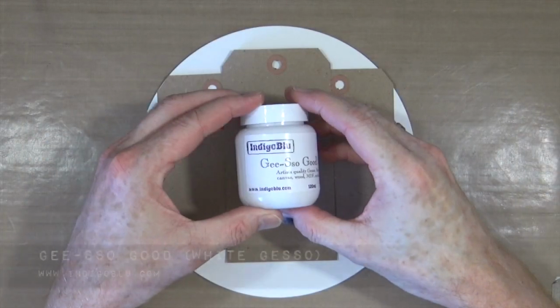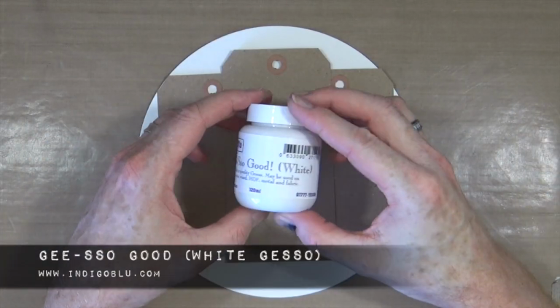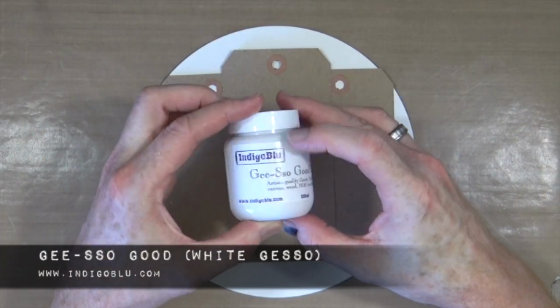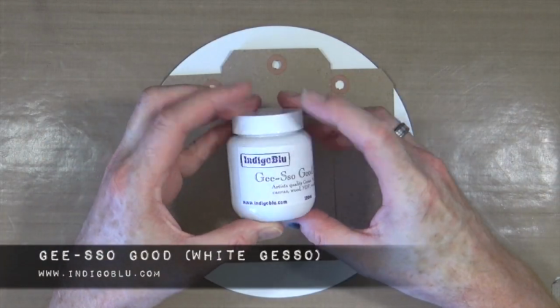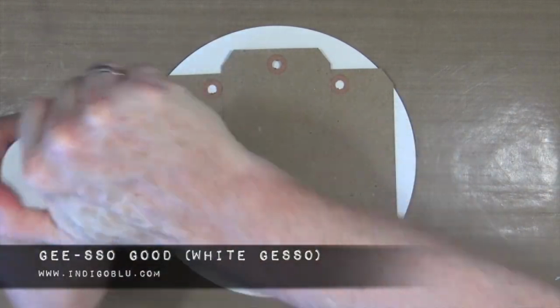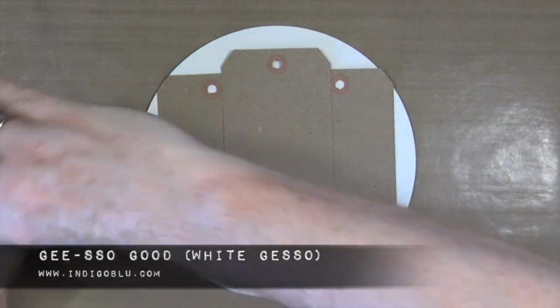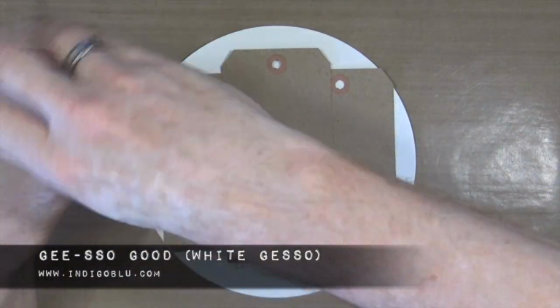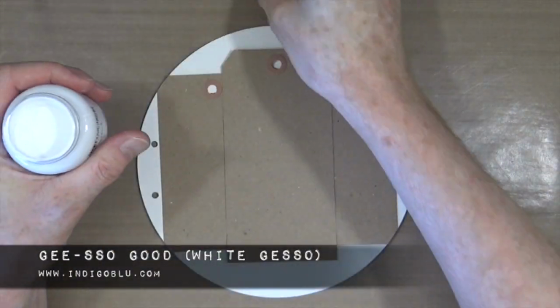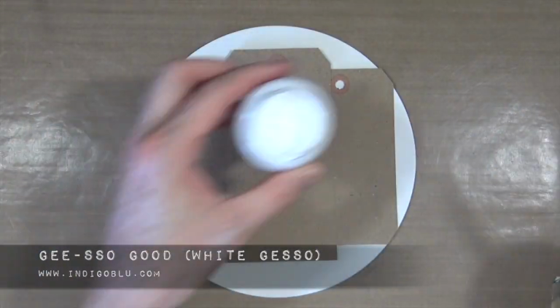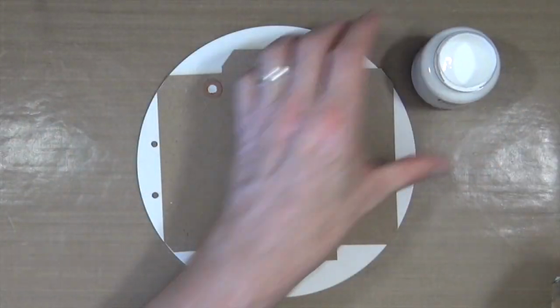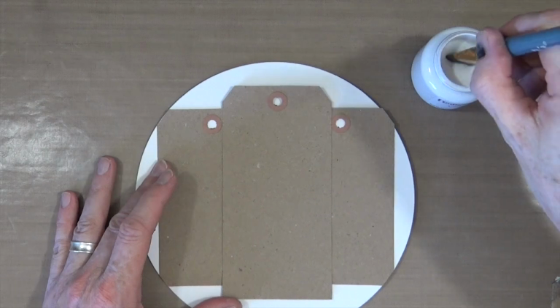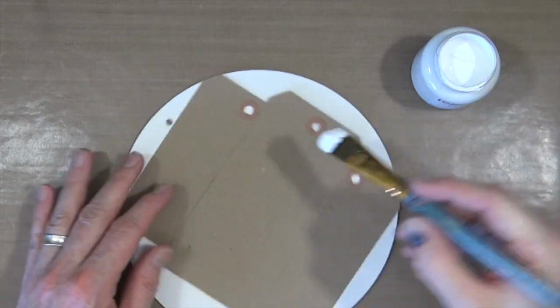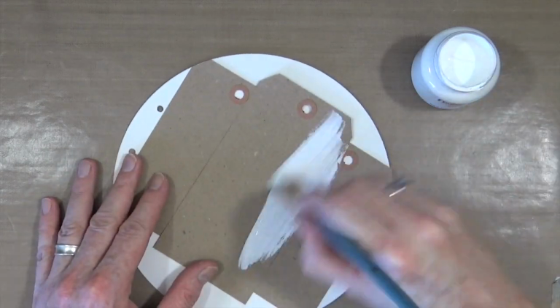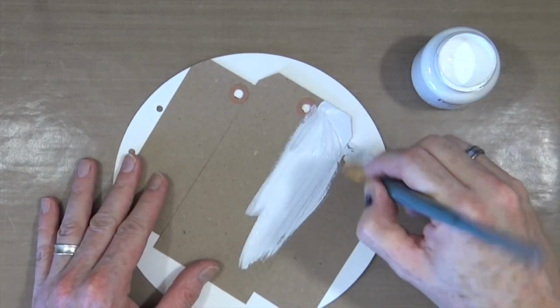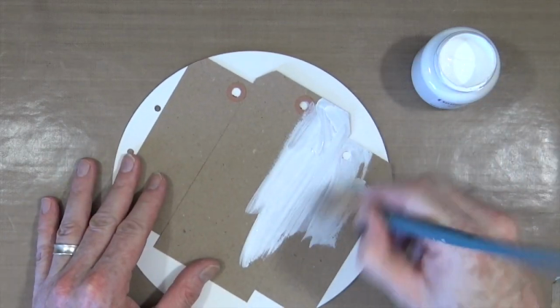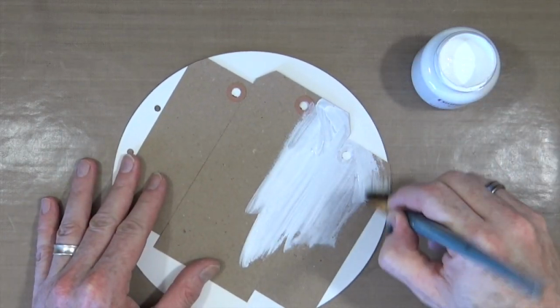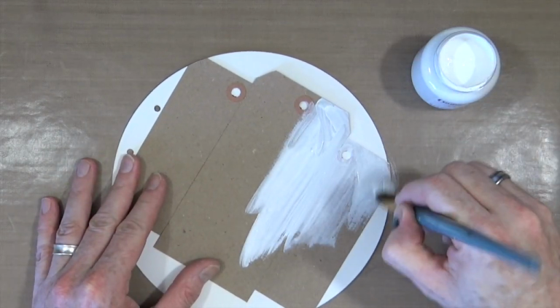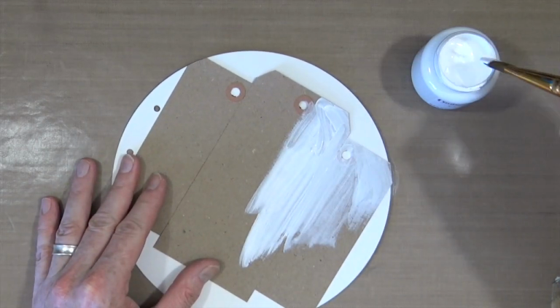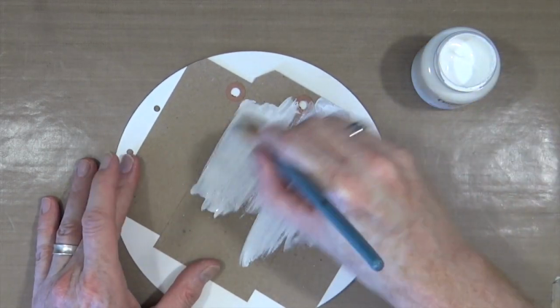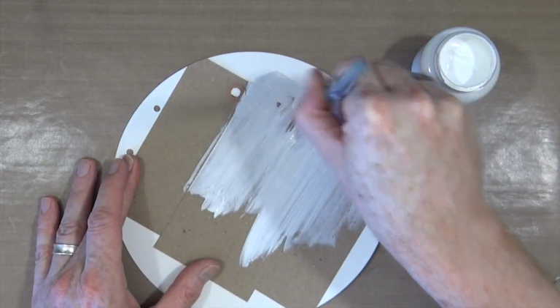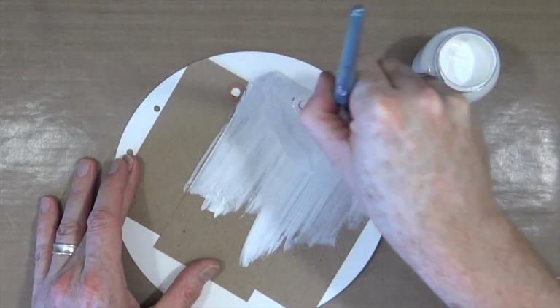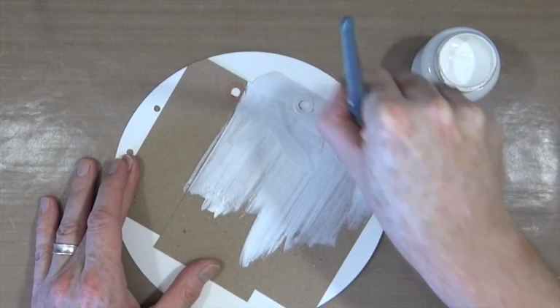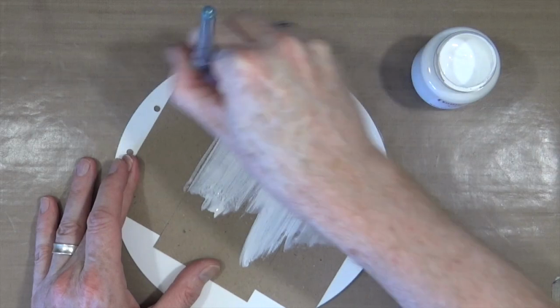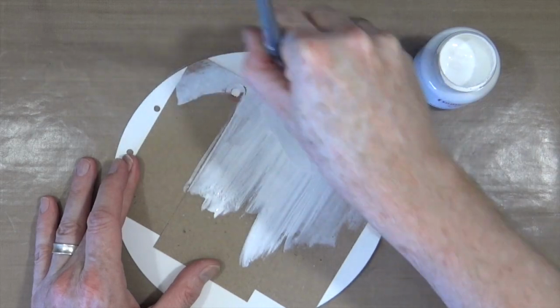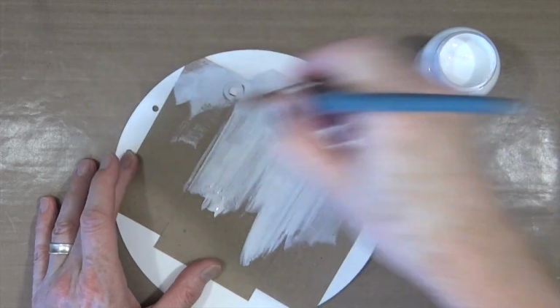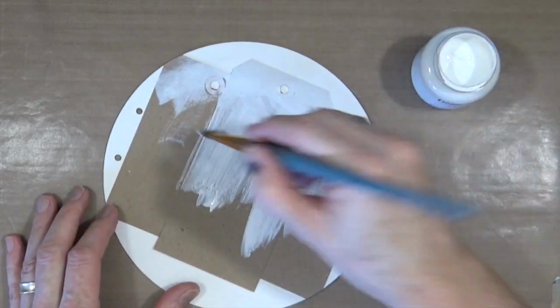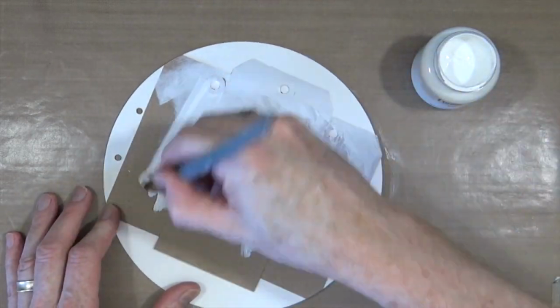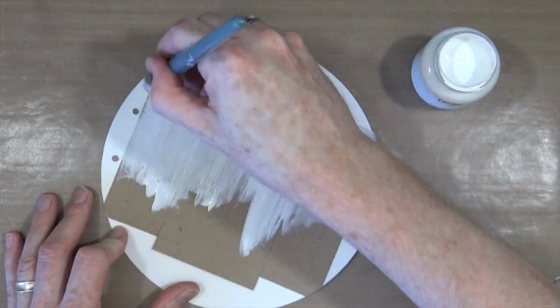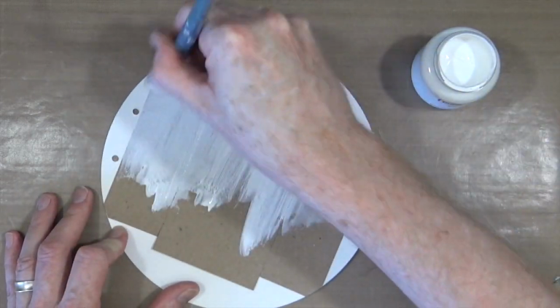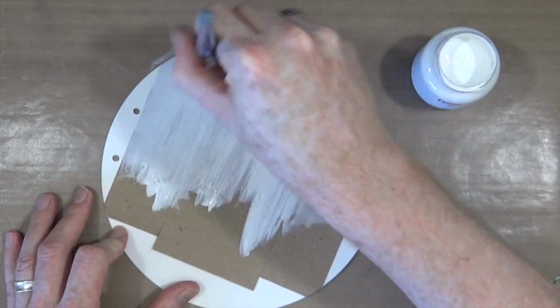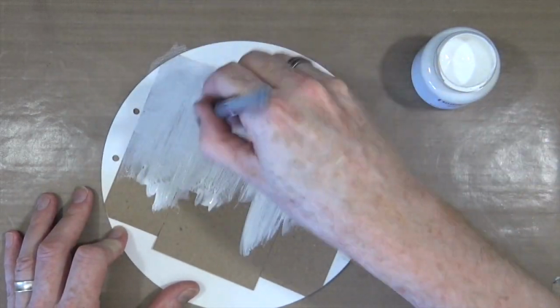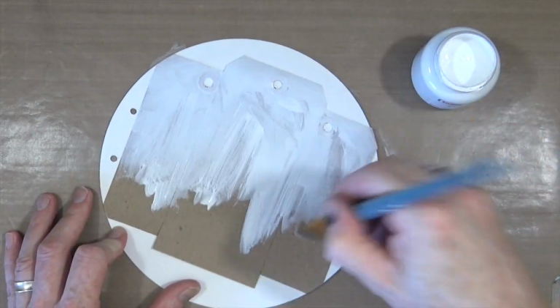I've grabbed my white gesso from Indigo Blue — this is the Gesso Good. I'm just going to apply a liberal coat of the gesso across the entire page, just so I've got a nice base that I can put some colour down onto.